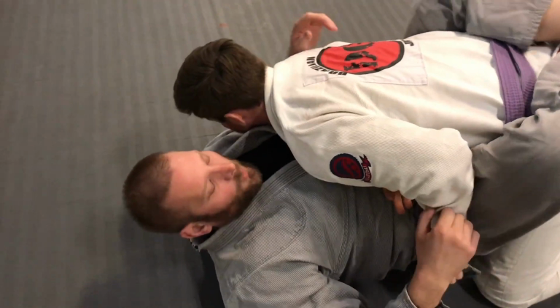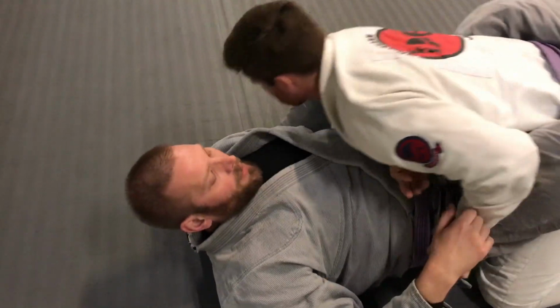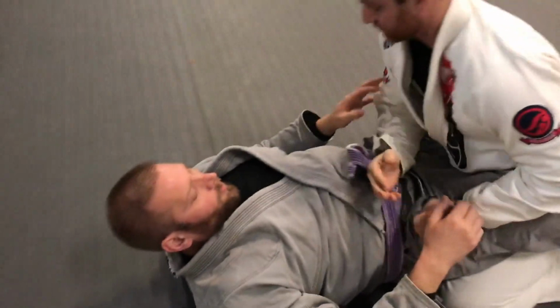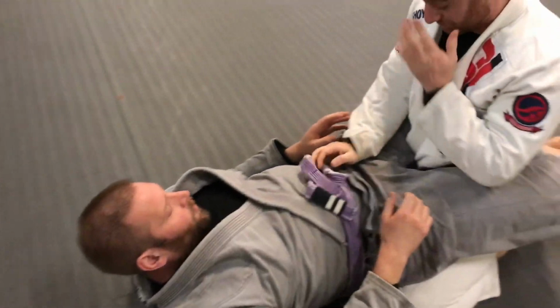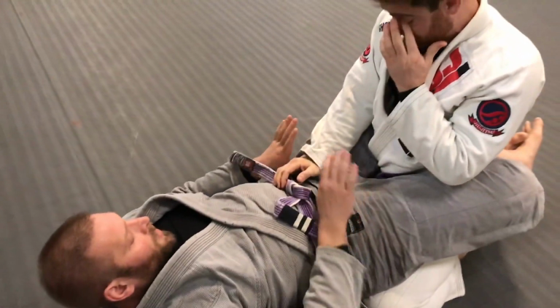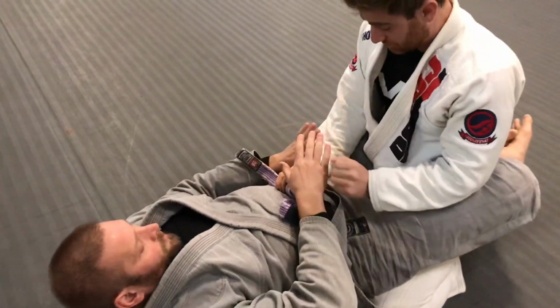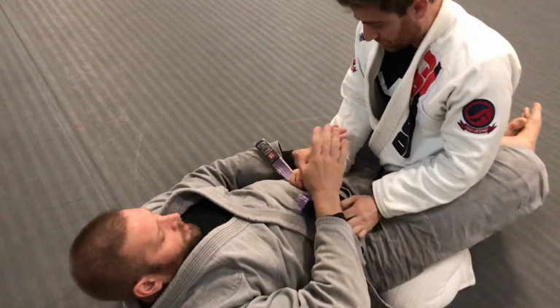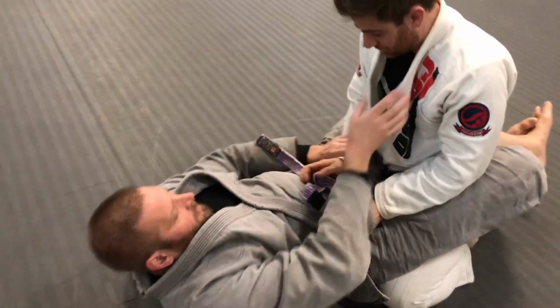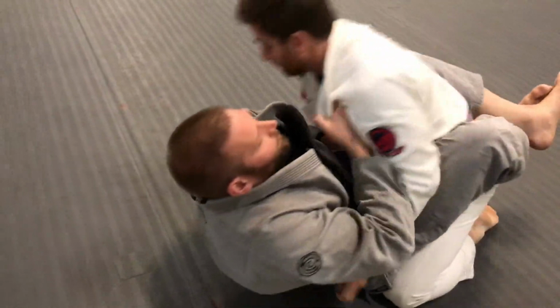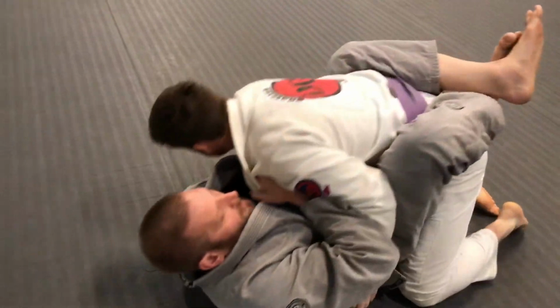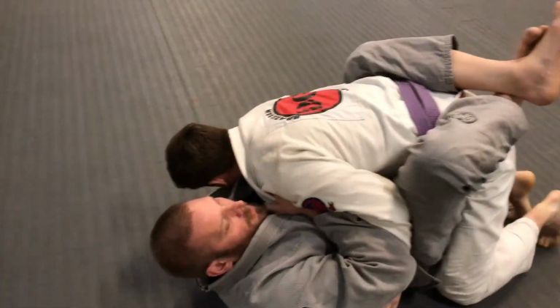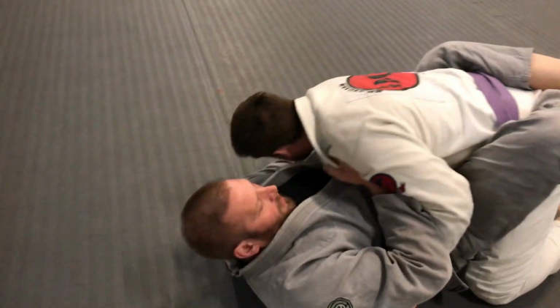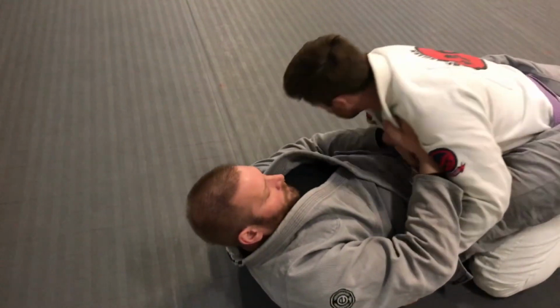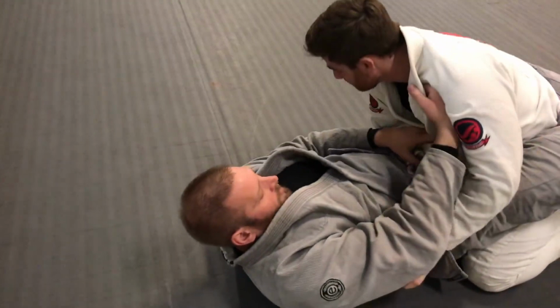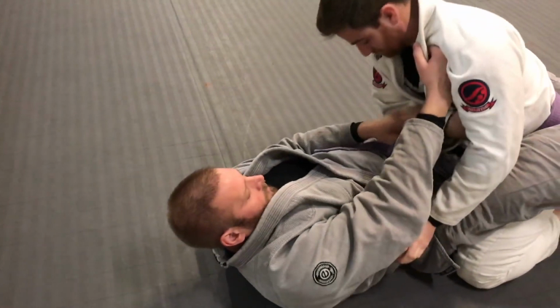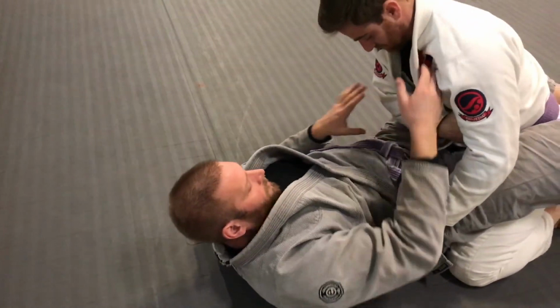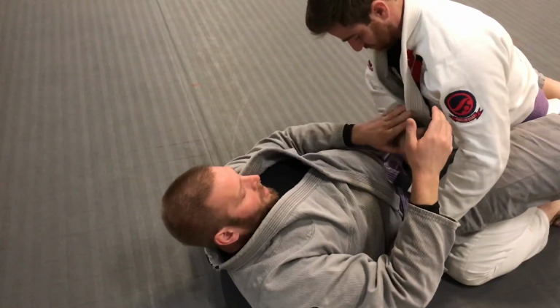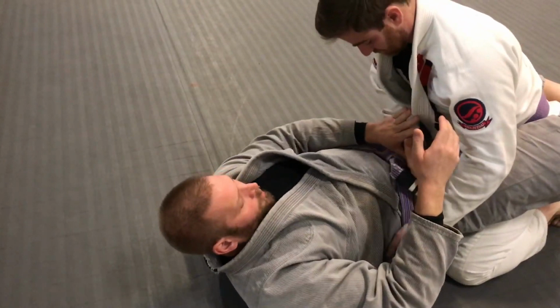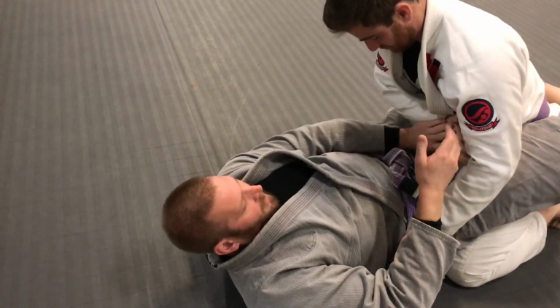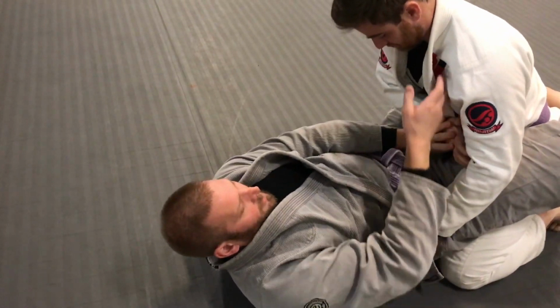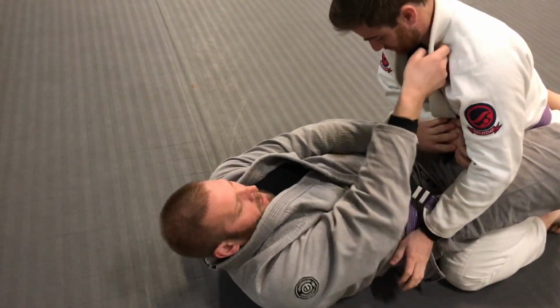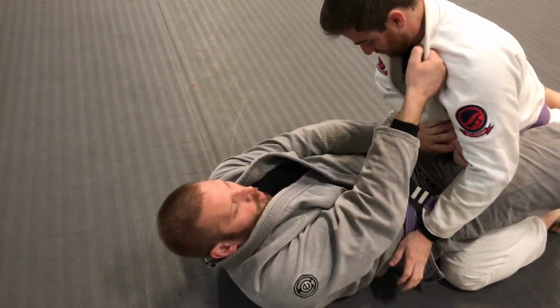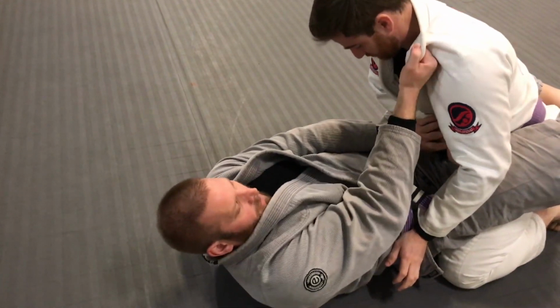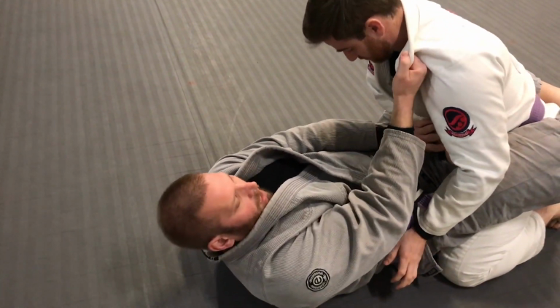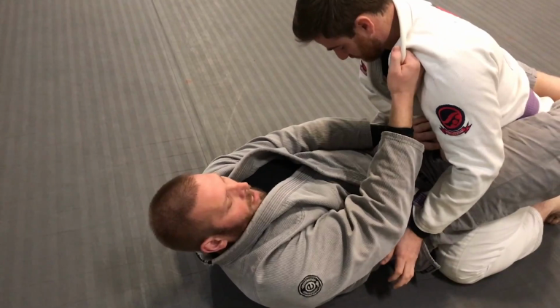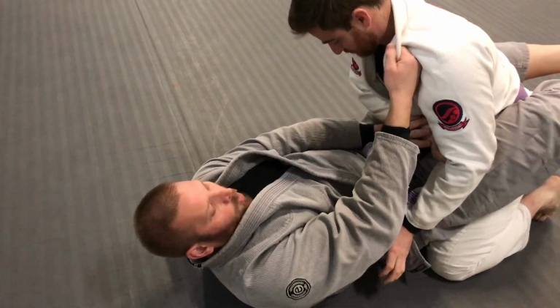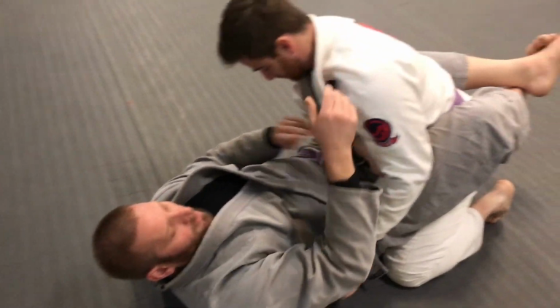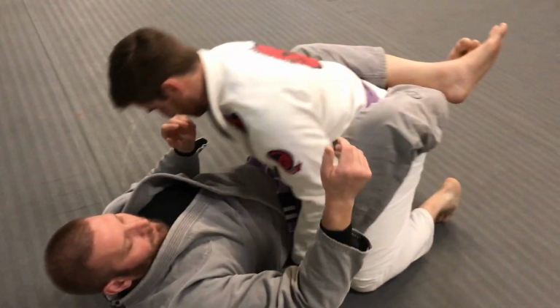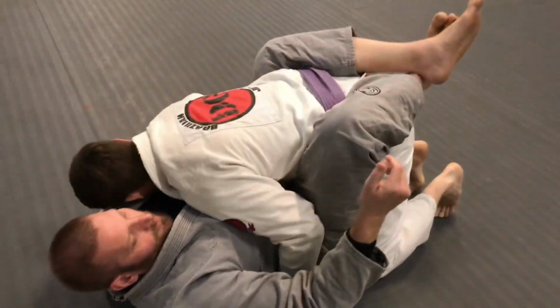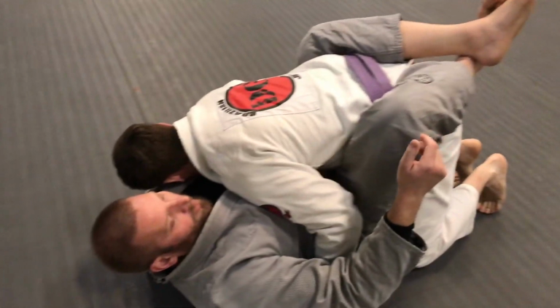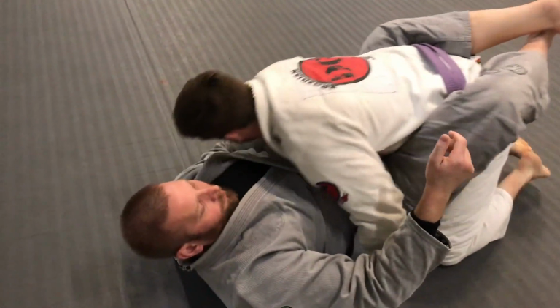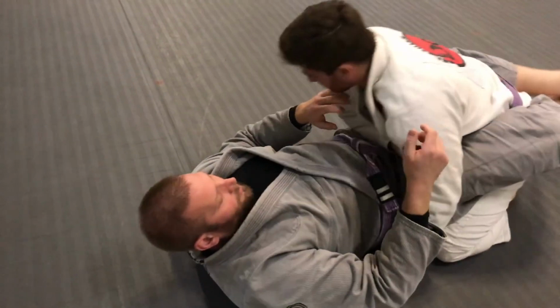Now that requires a little bit of force. Once I punch this in, I have to be quick. I'm doing two things at once — I'm pushing his hand in, I'm pulling his collar, and I'm pulling my legs to pull him in off his base.